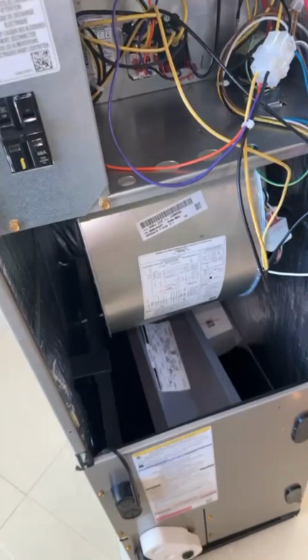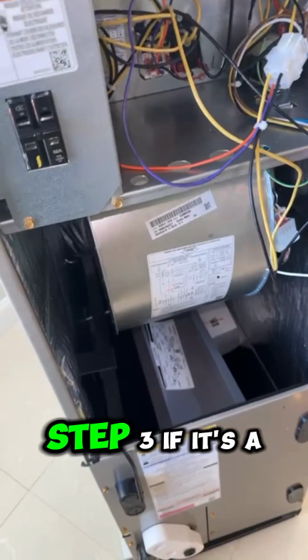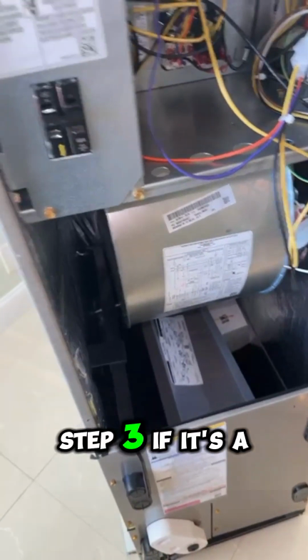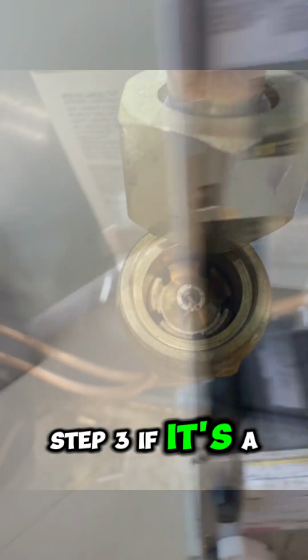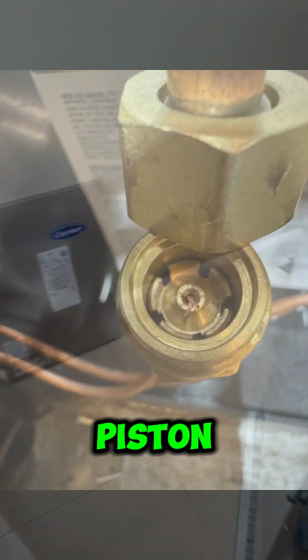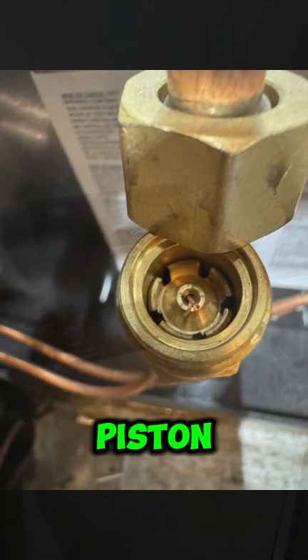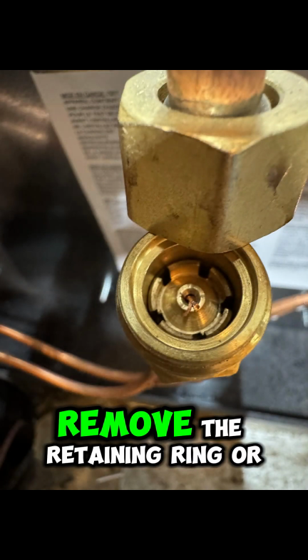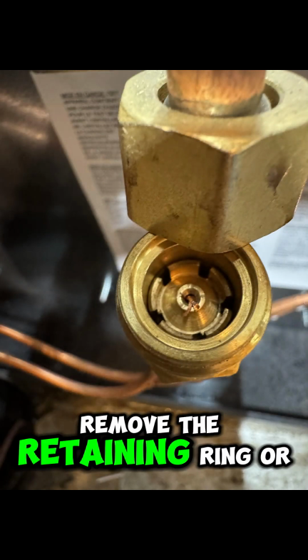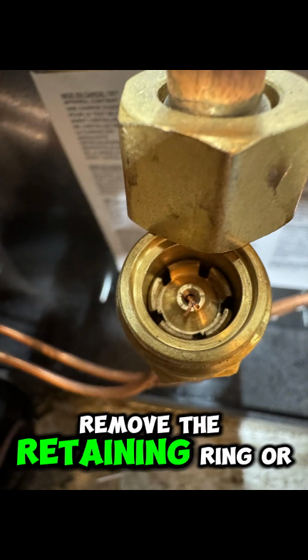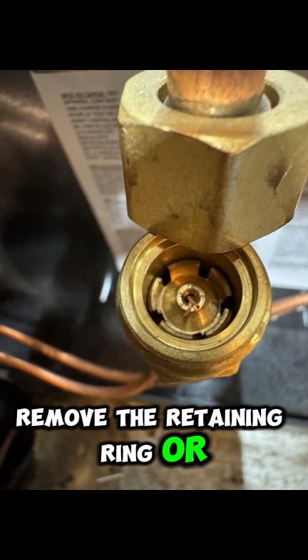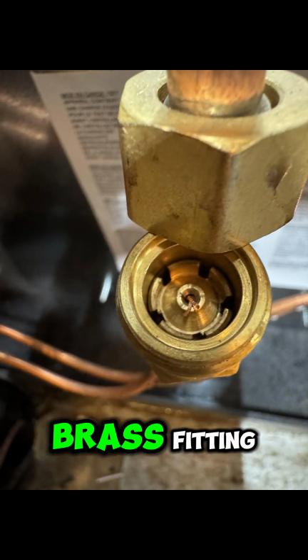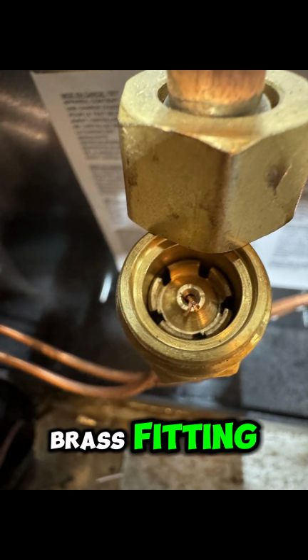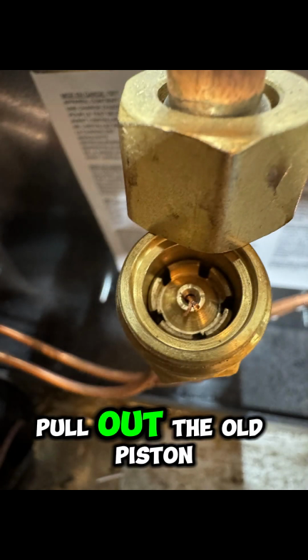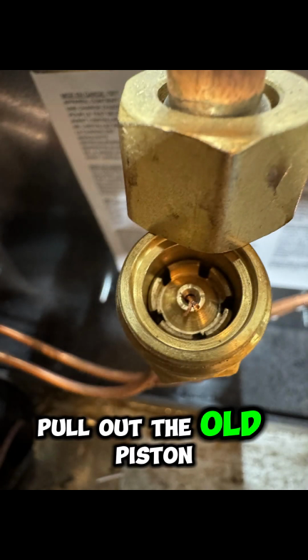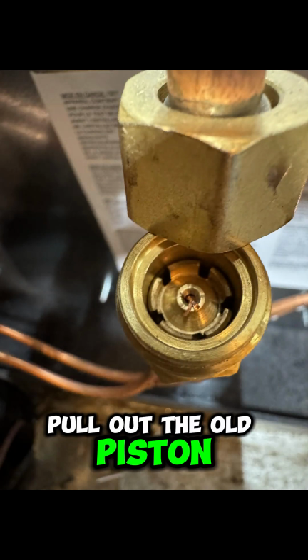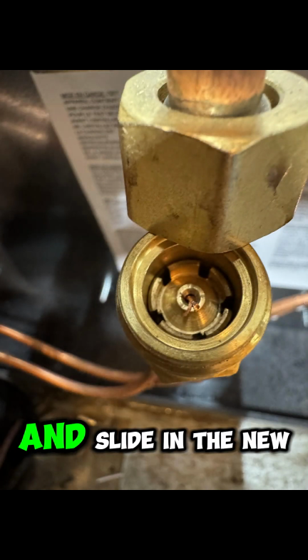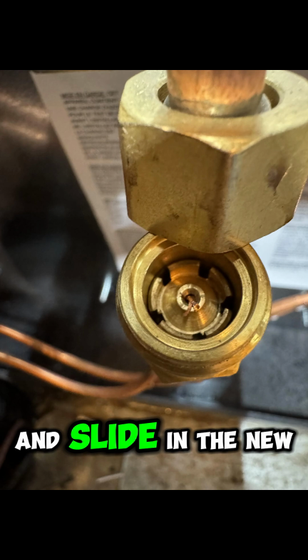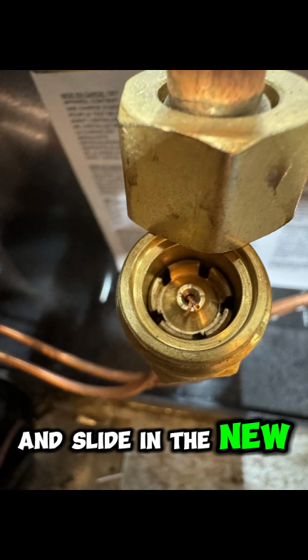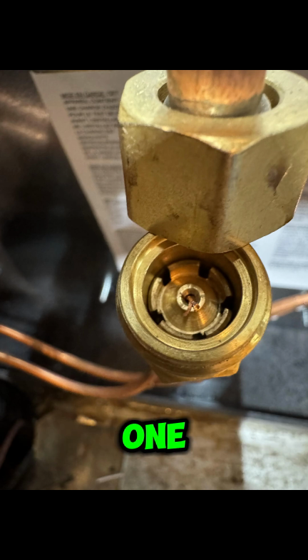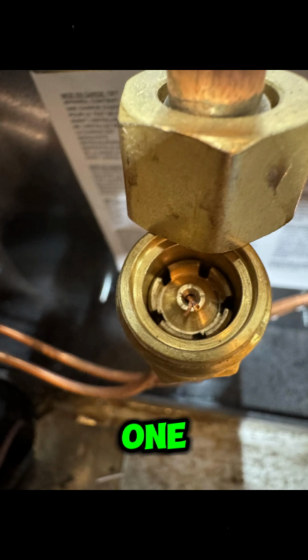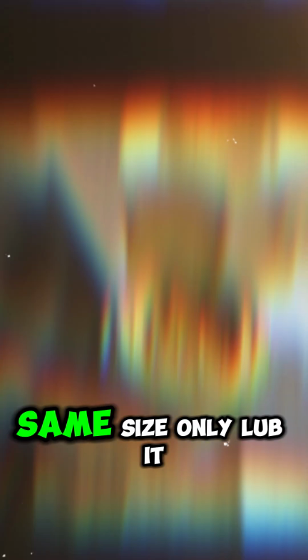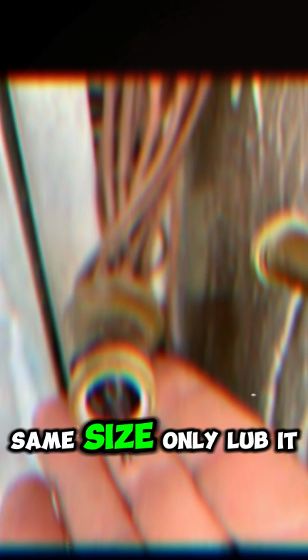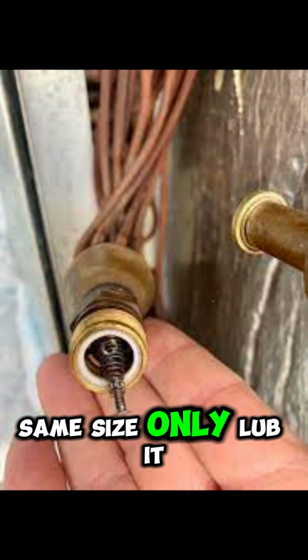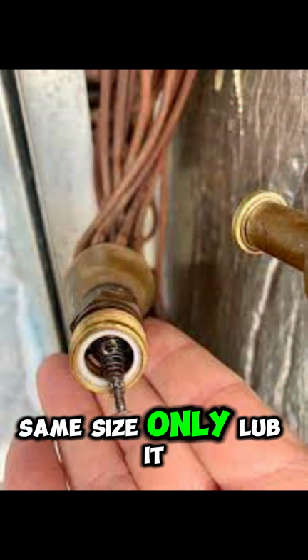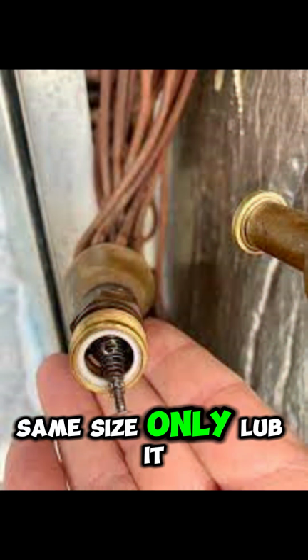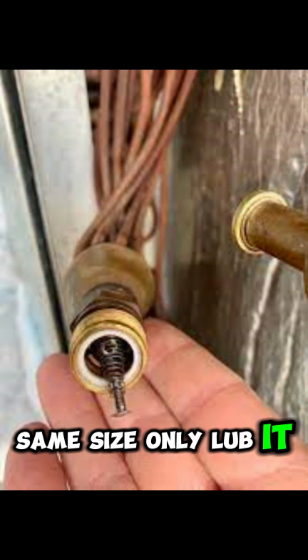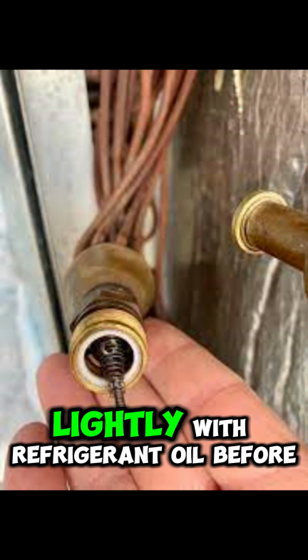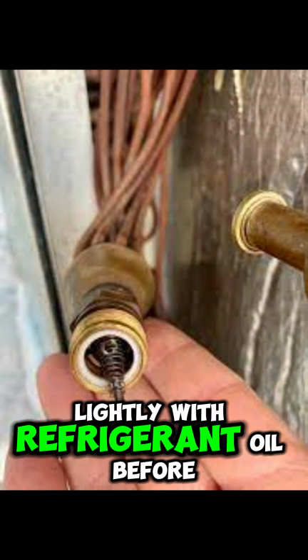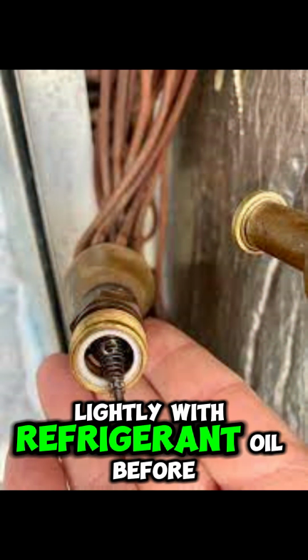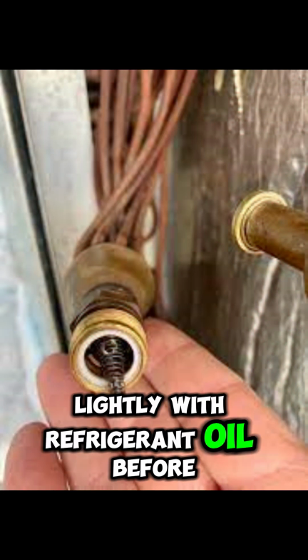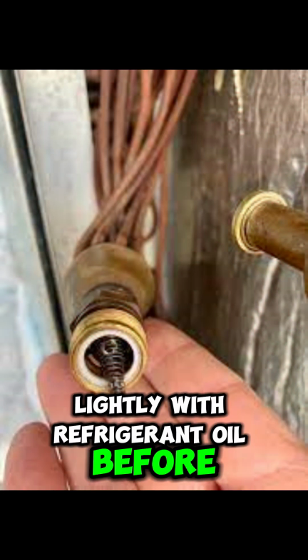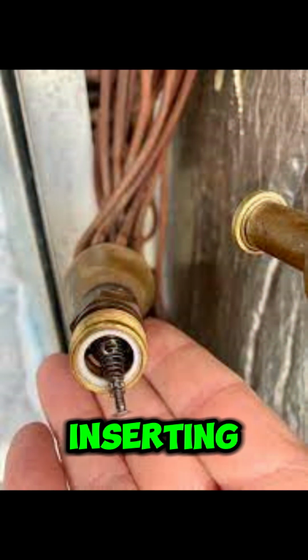Step 3: if it's a piston, remove the retaining ring or brass fitting, pull out the old piston, and slide in the new one — same size only. Lube it lightly with refrigerant oil before inserting.